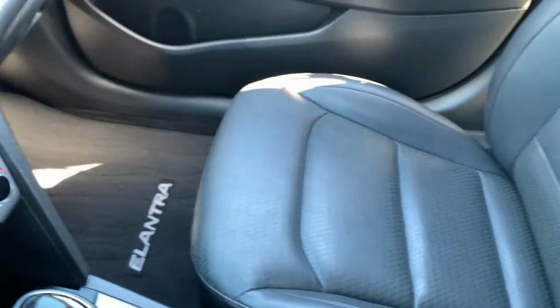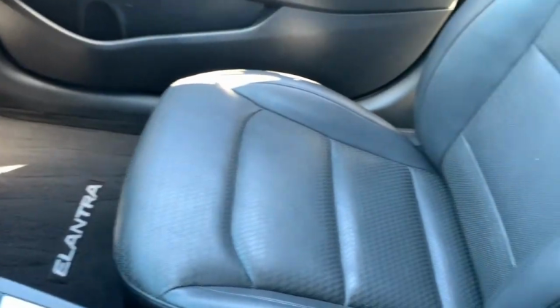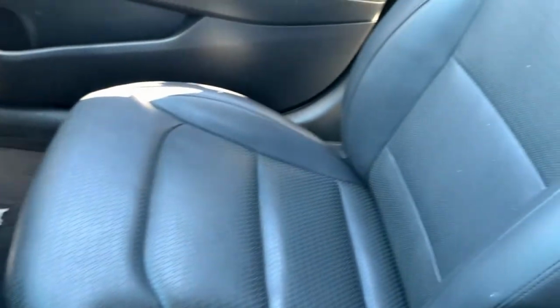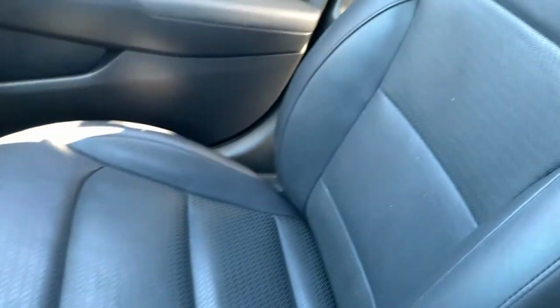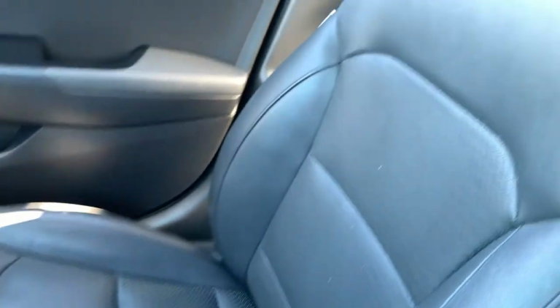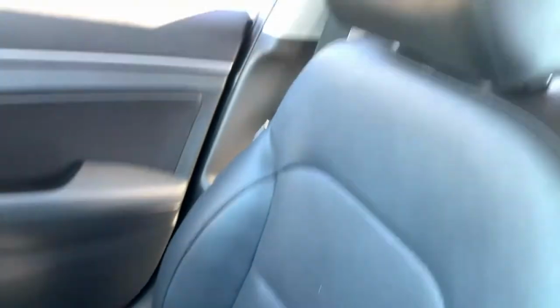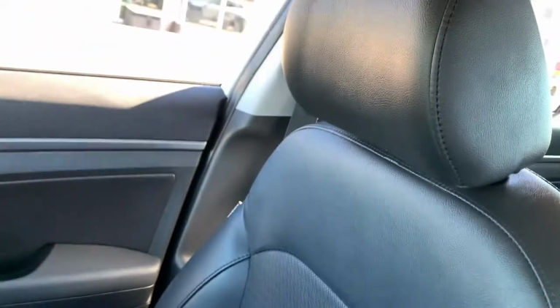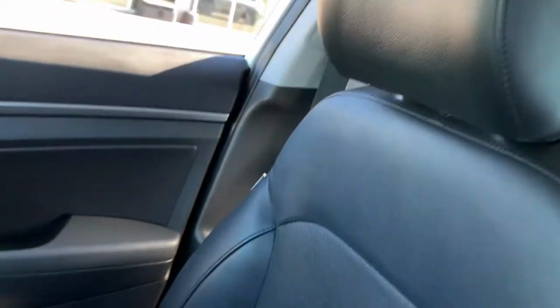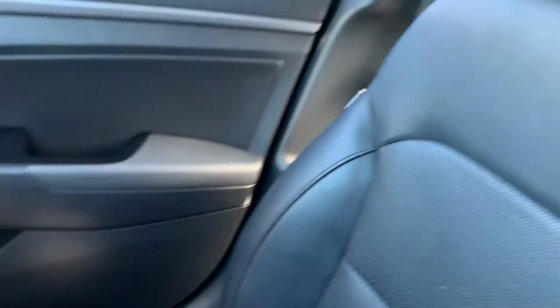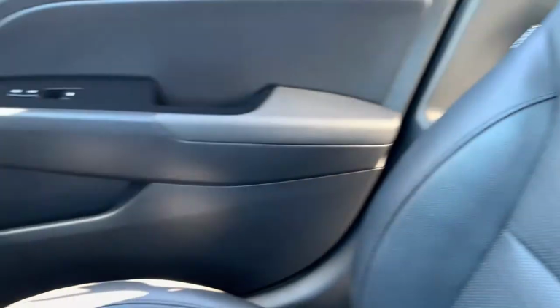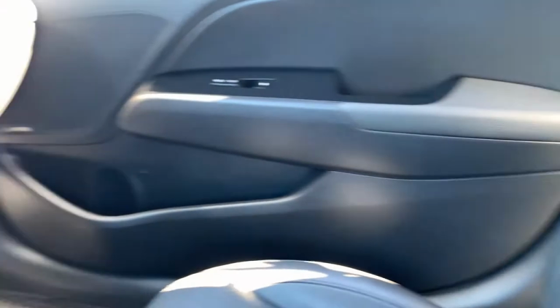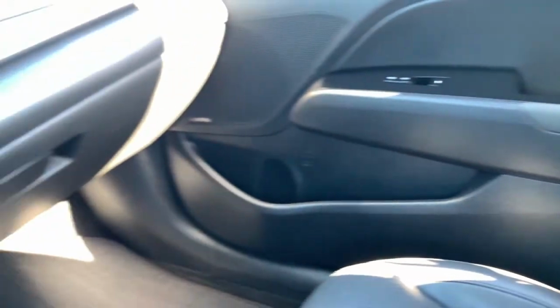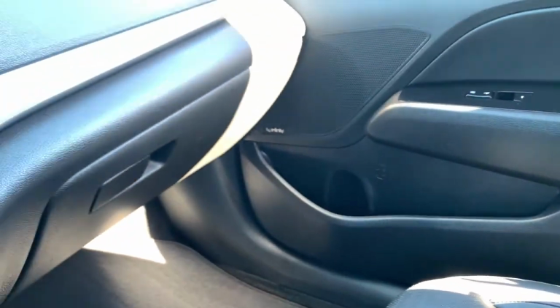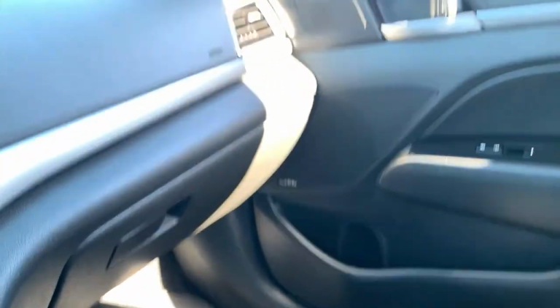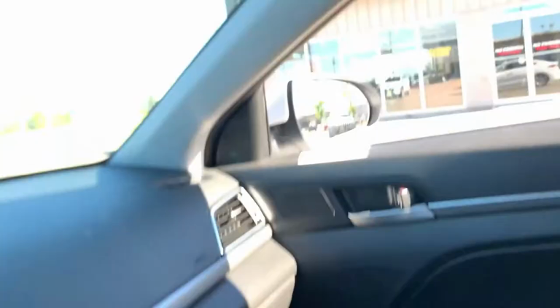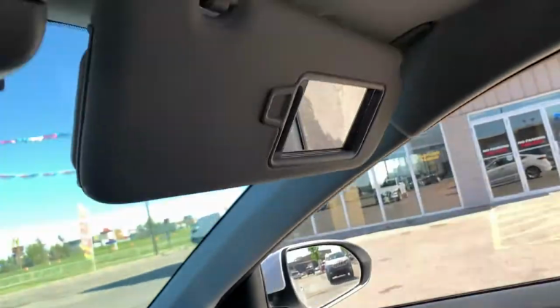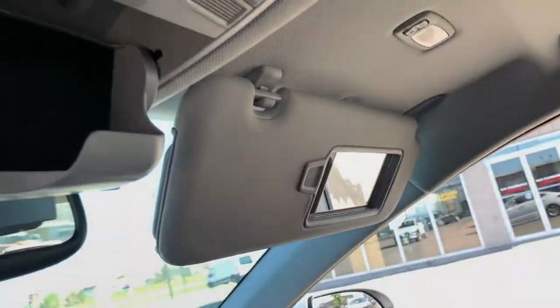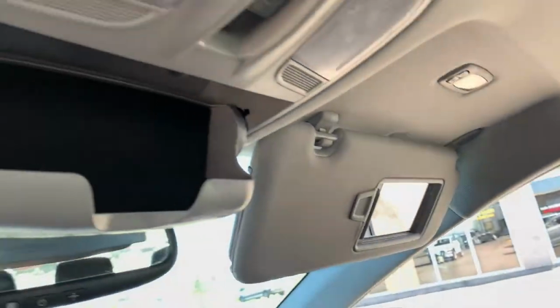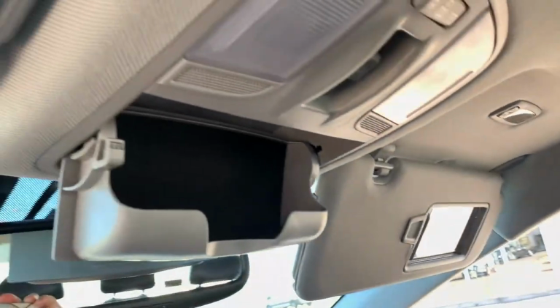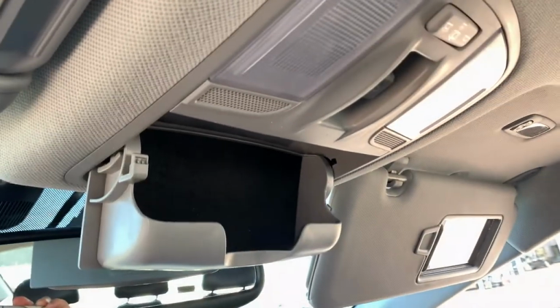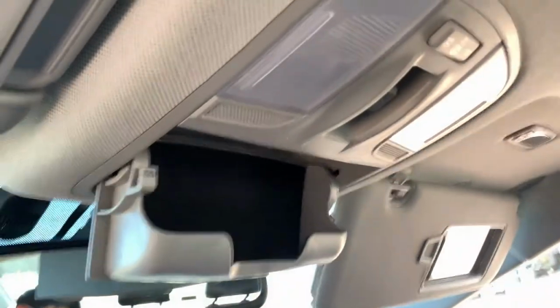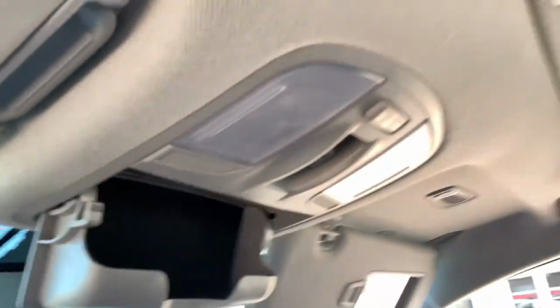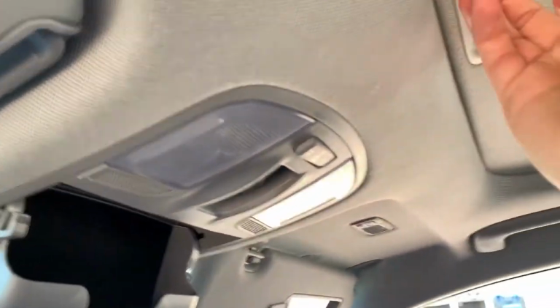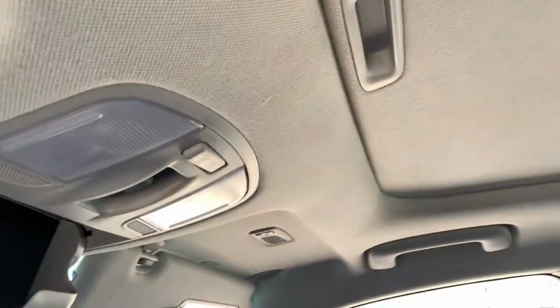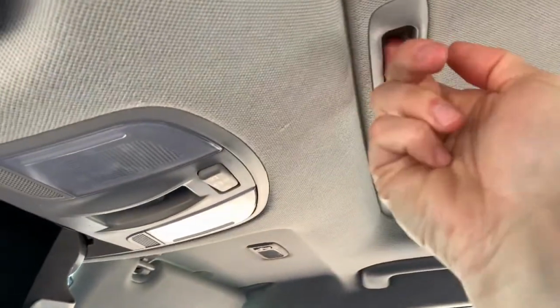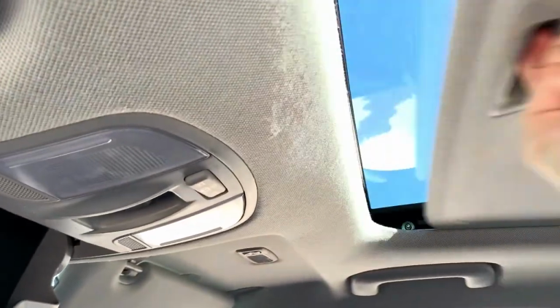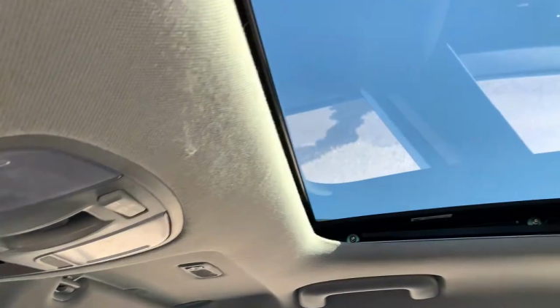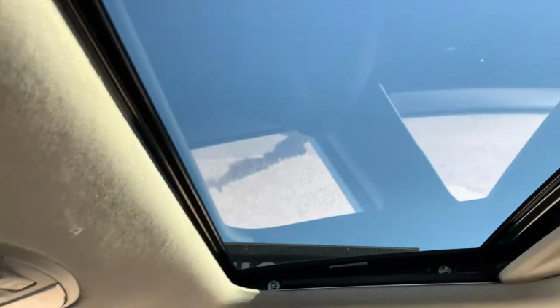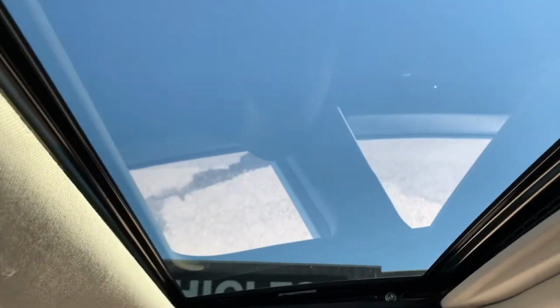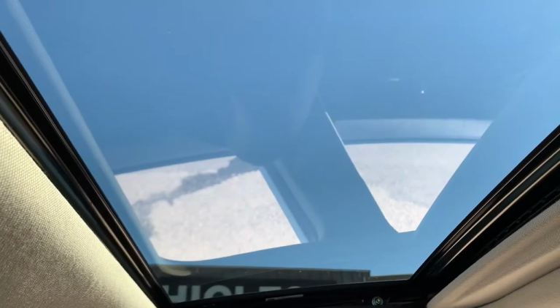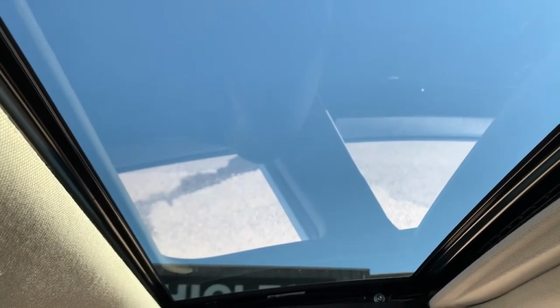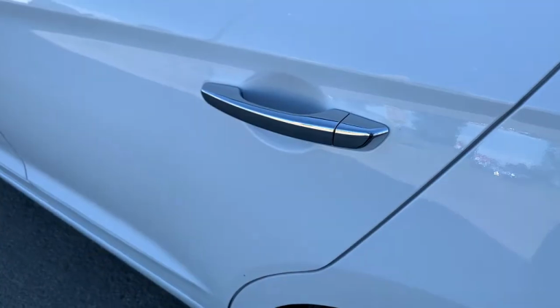We'll give you a quick pan through on the passenger side — everything's in excellent condition. Lots of leg room, great space in here, very comfortable. You have sunglass storage, vanity mirrors, and a beautiful sunroof up above.